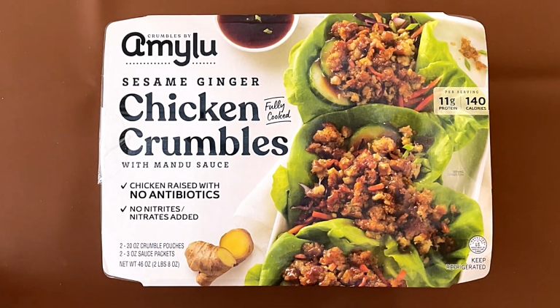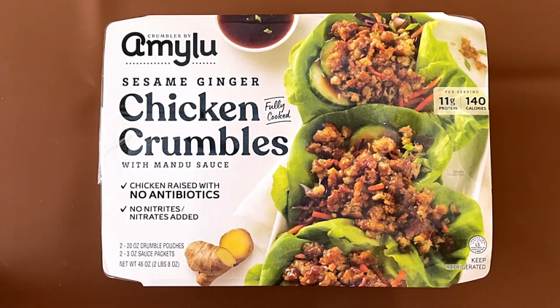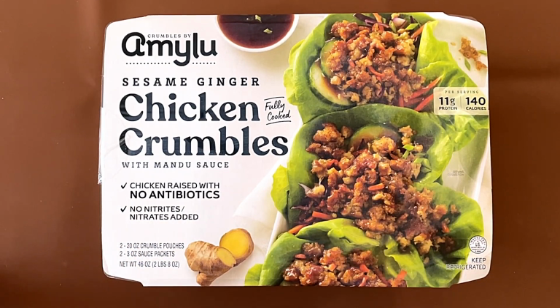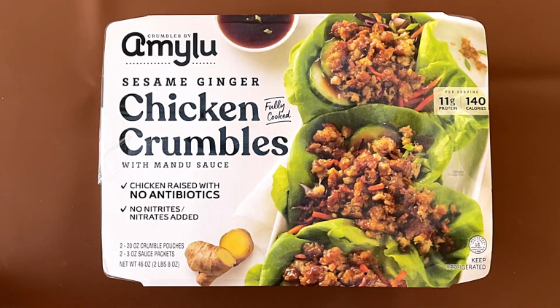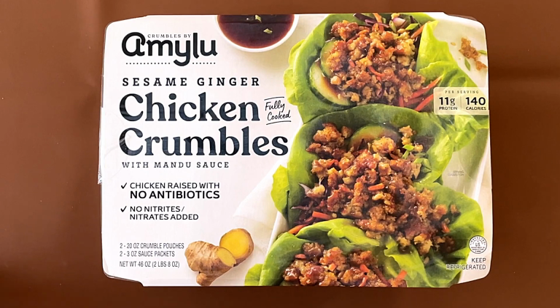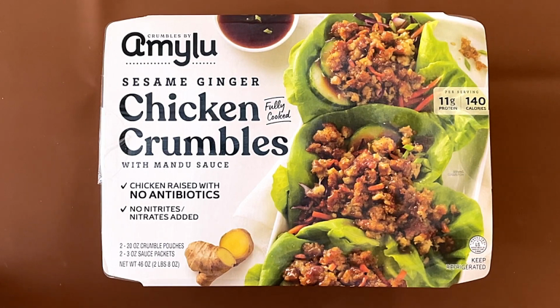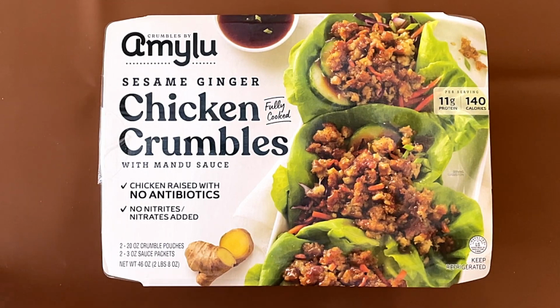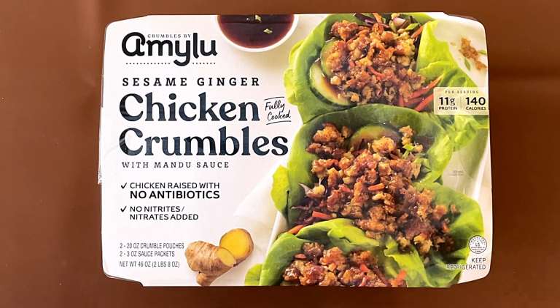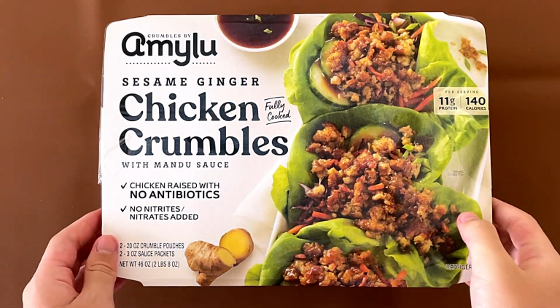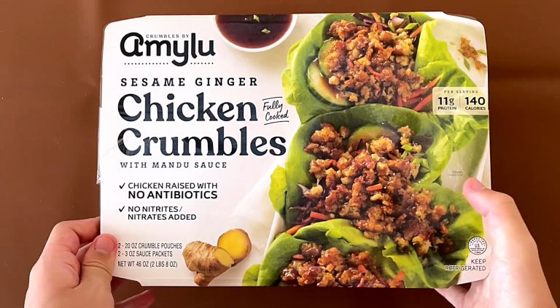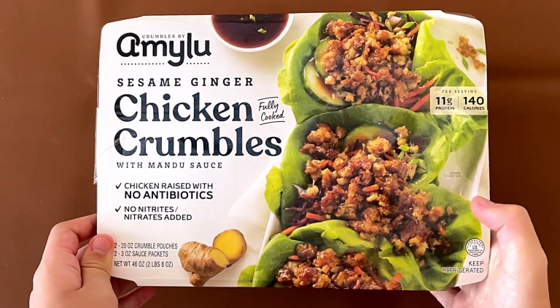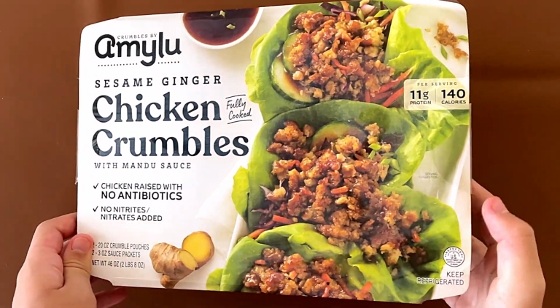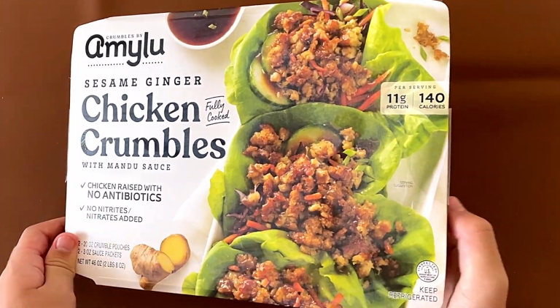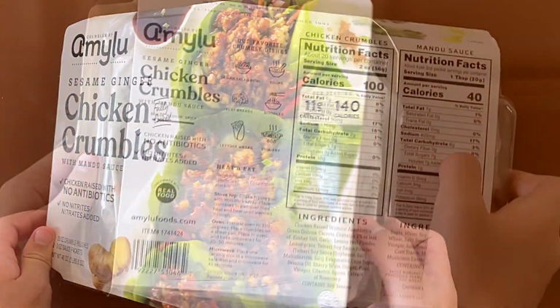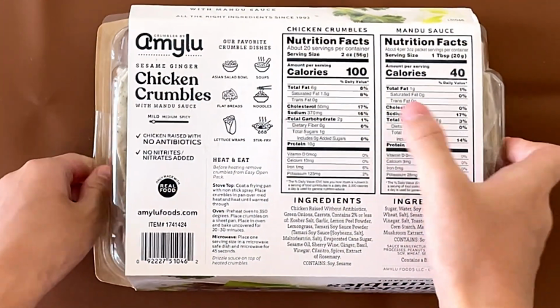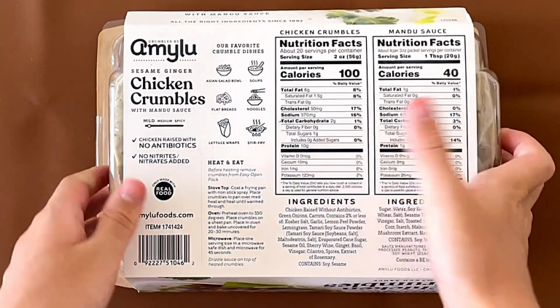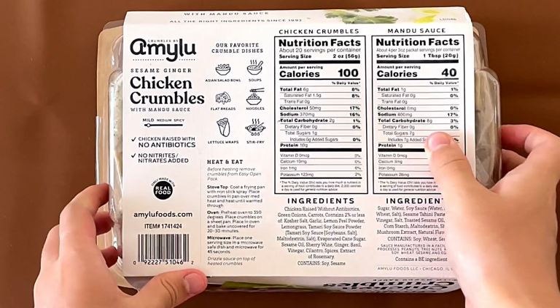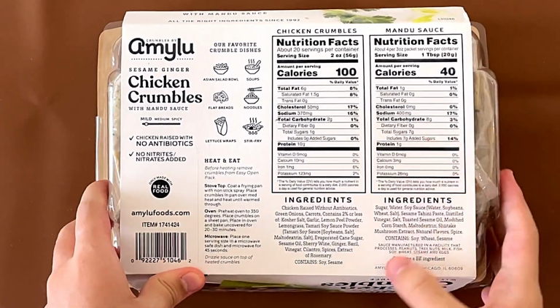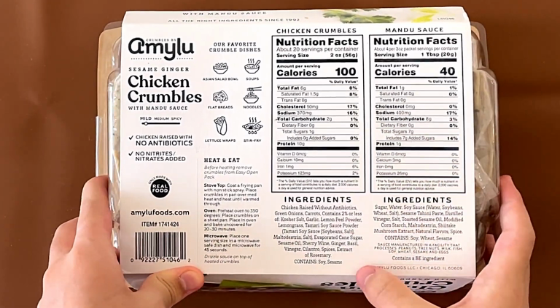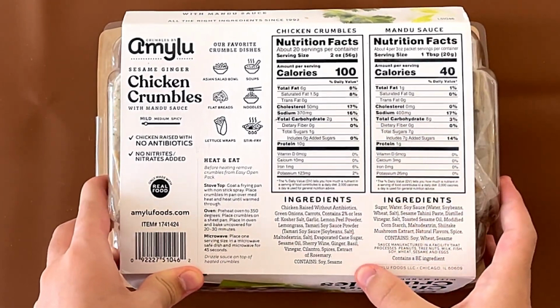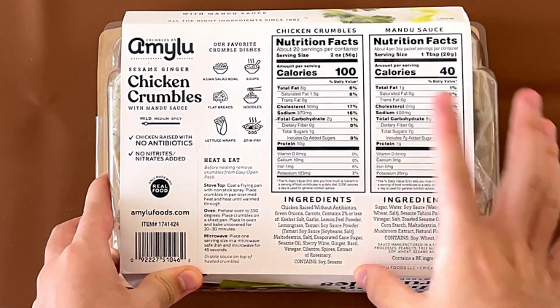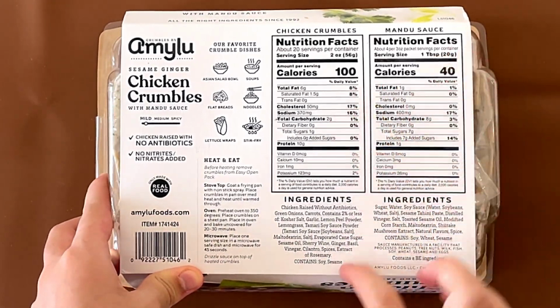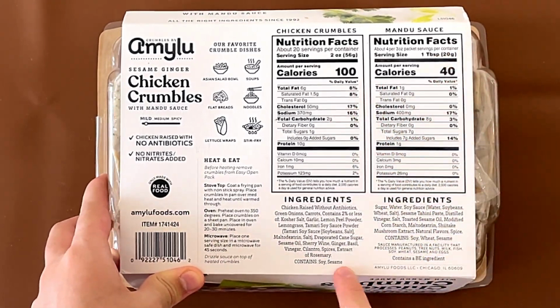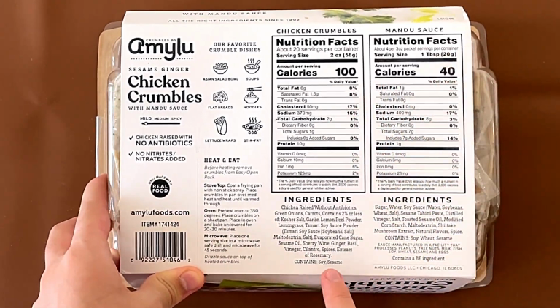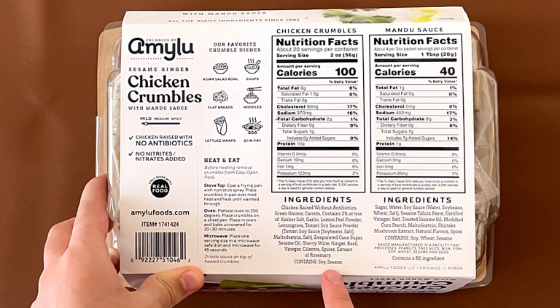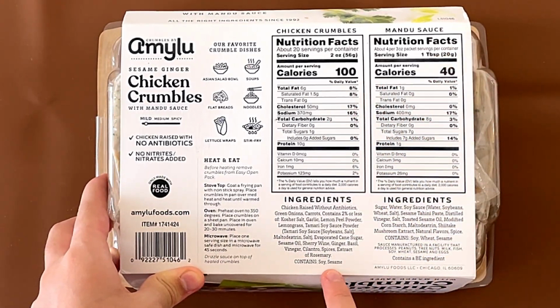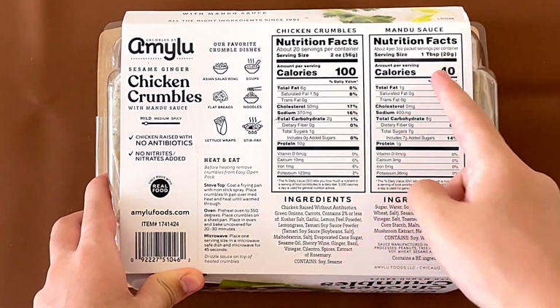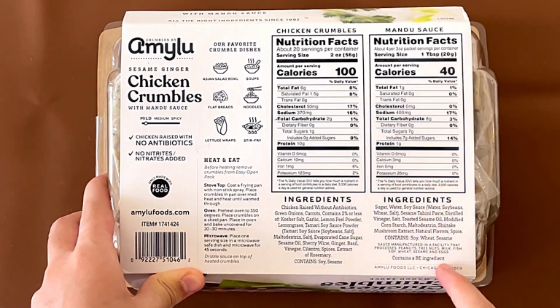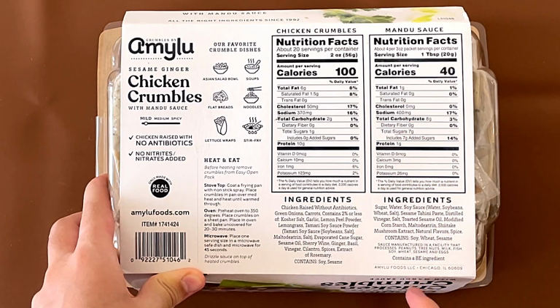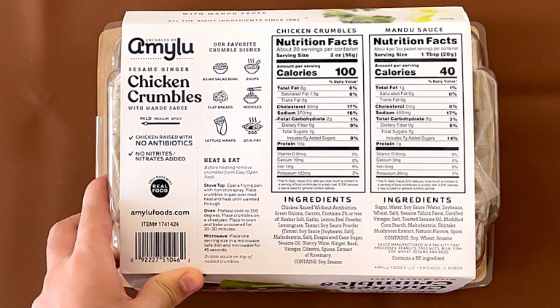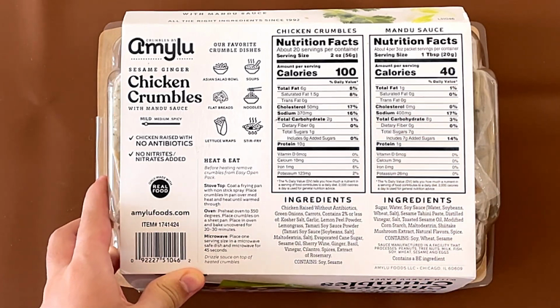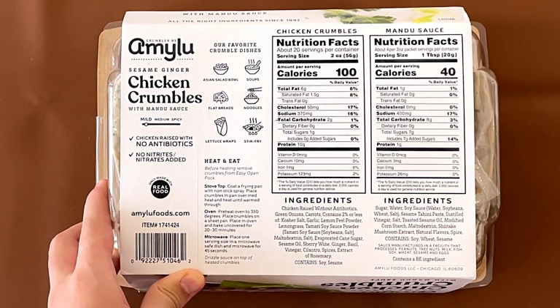Sesame, ginger, chicken — fully cooked. Chicken raised with no antibiotics, and no nitrites or nitrates added. For the chicken crumbles, it contains soy and sesame, and for the sauce it contains a bioengineered food ingredient.